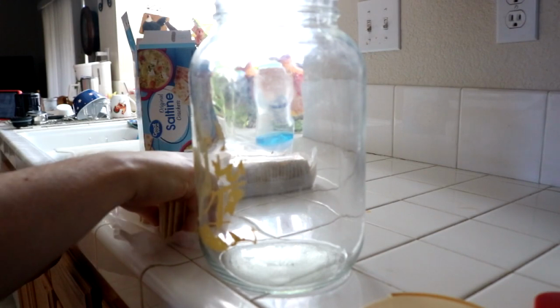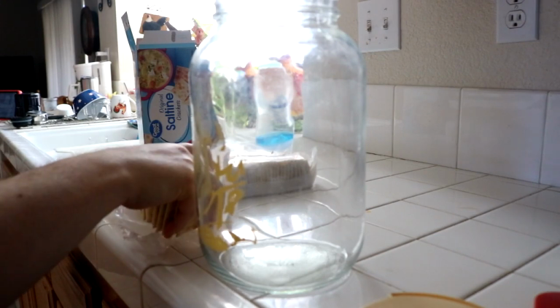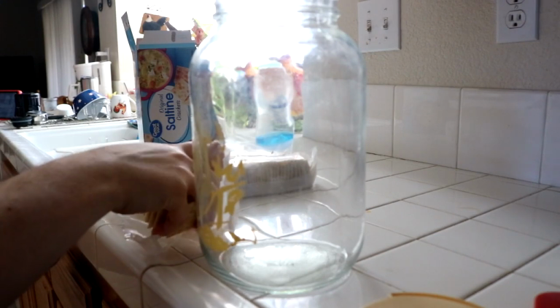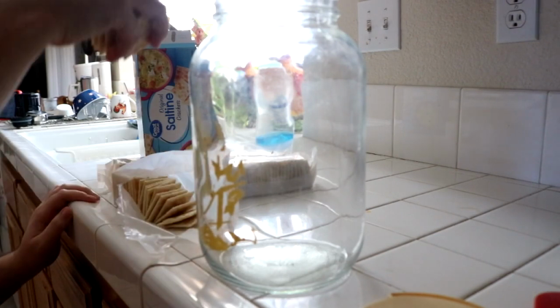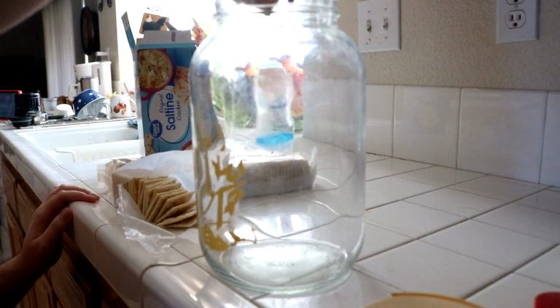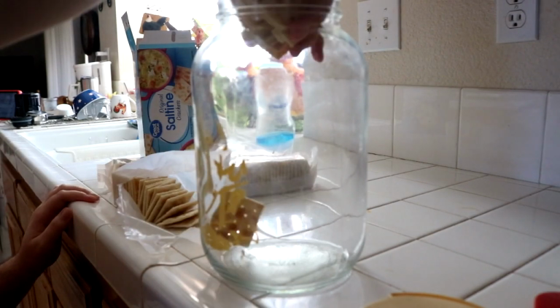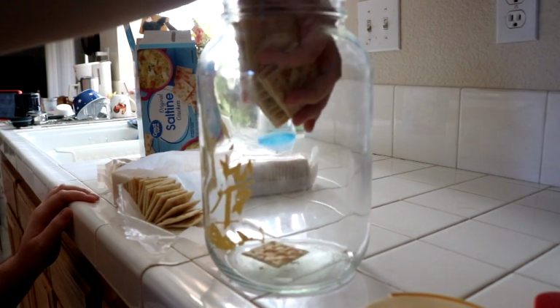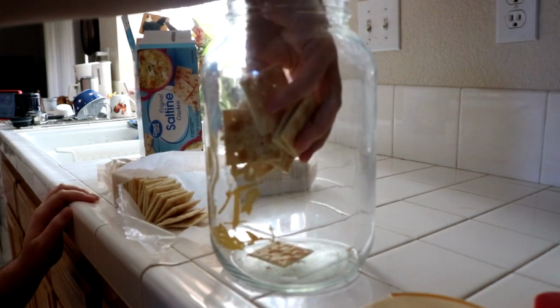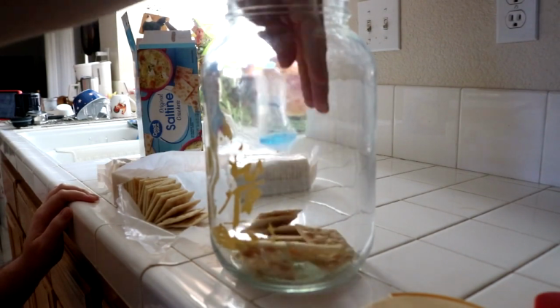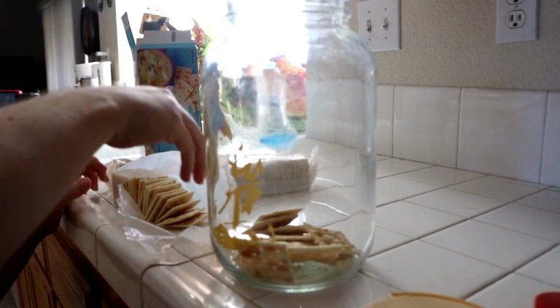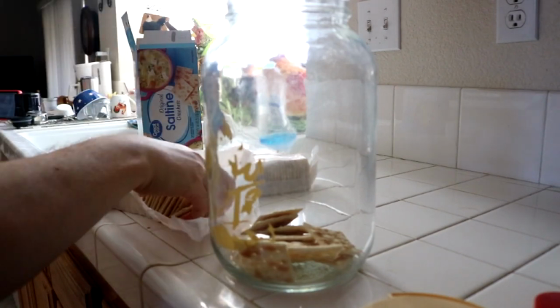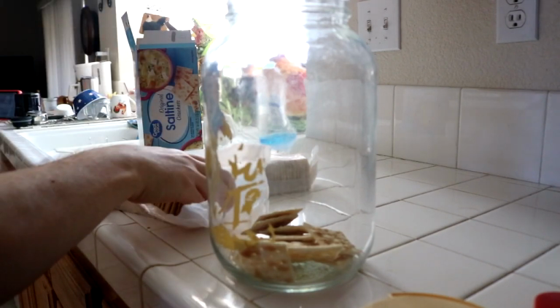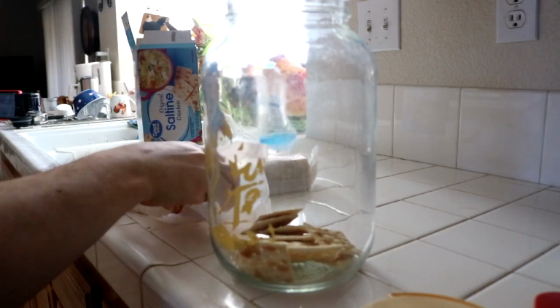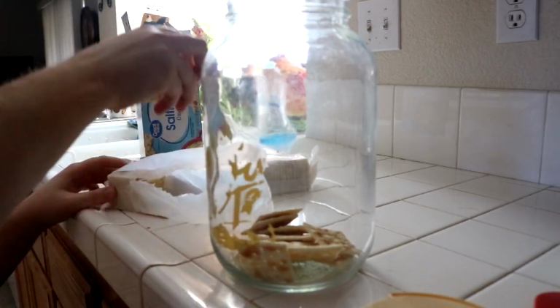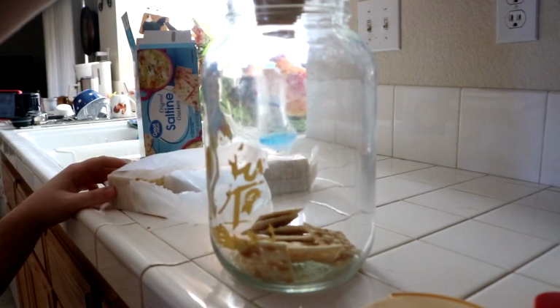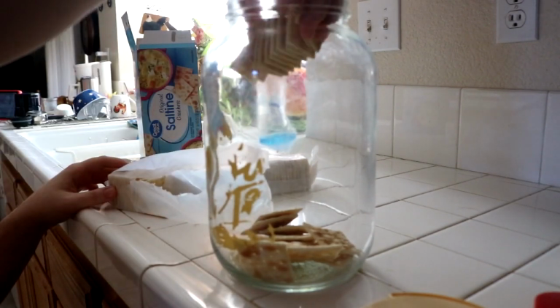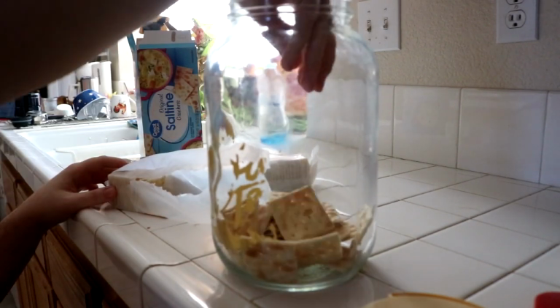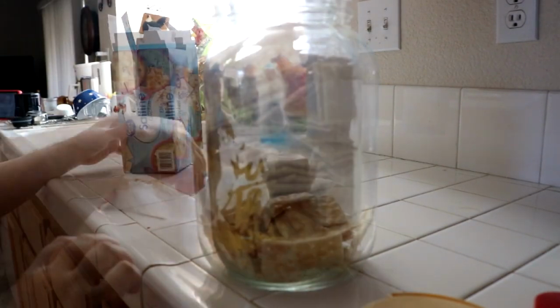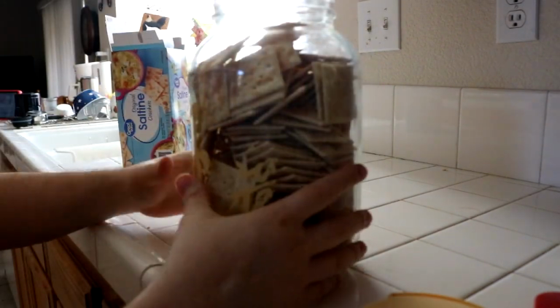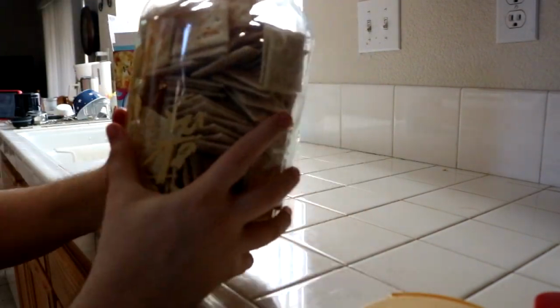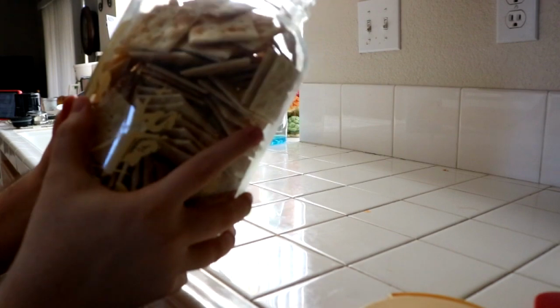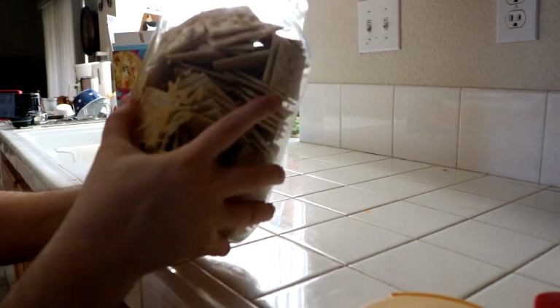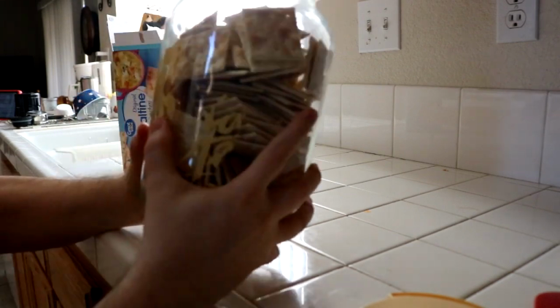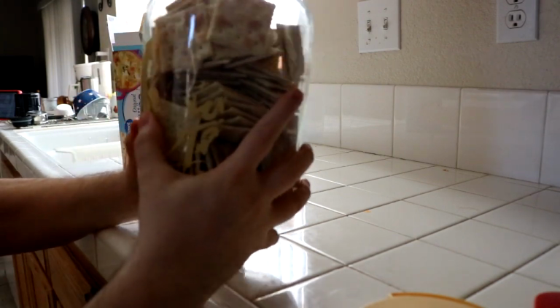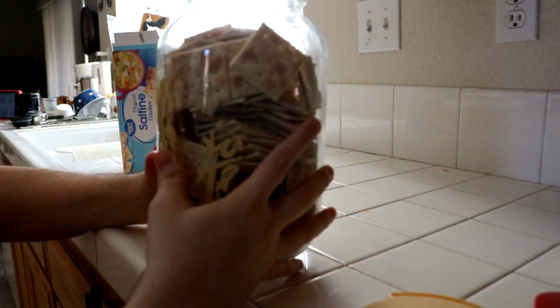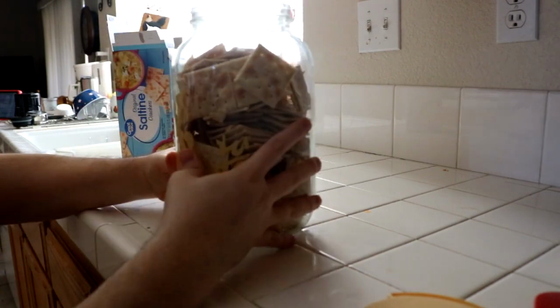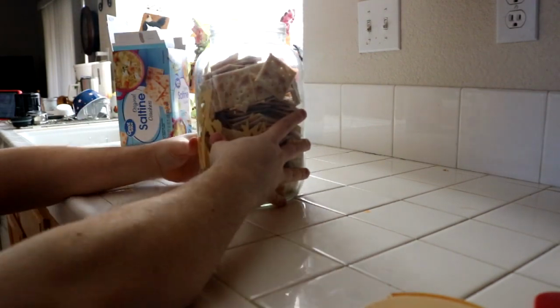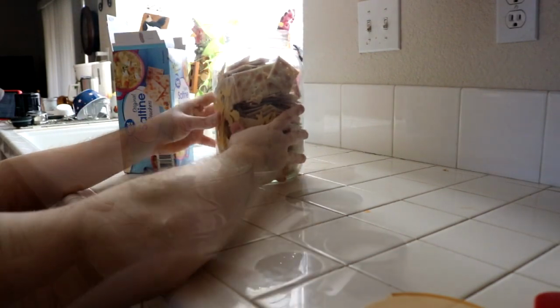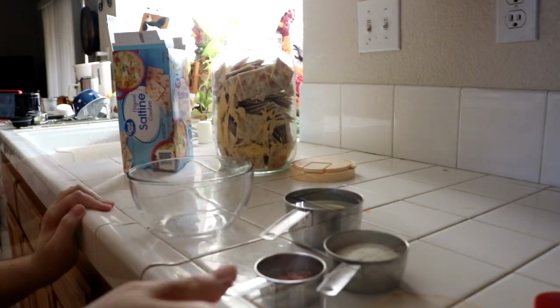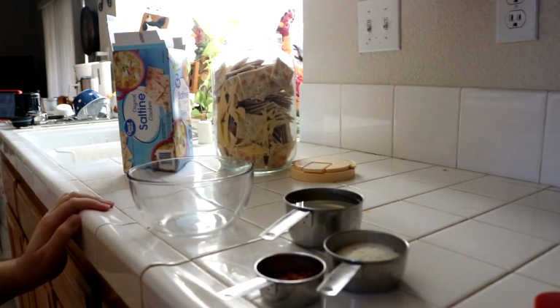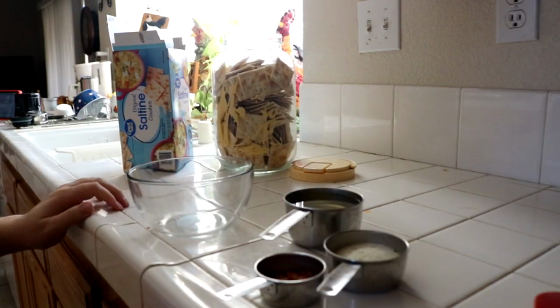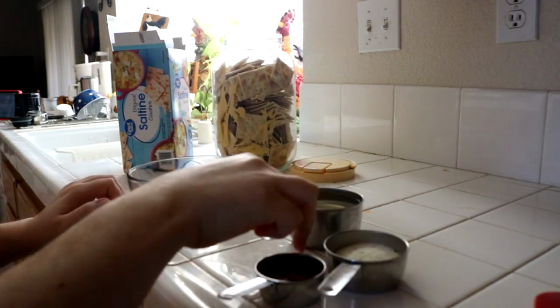So the first step is real simple. You just take the crackers and you put them in a big container. Careful not to break them up. You need to shake it up, make a little bit more room in there. That's cool too. Go ahead and set that to the side.